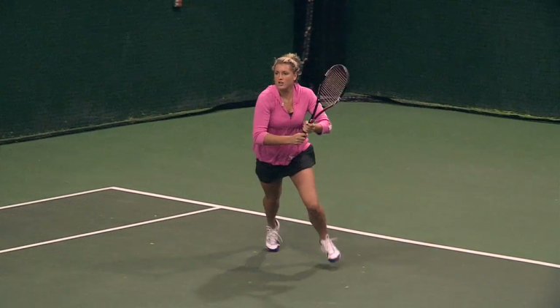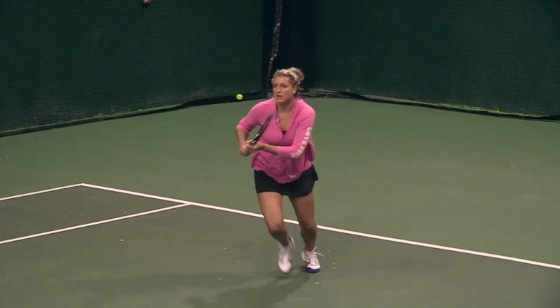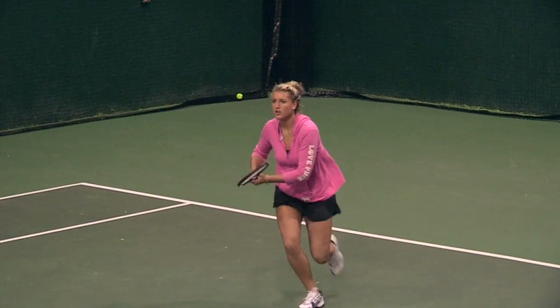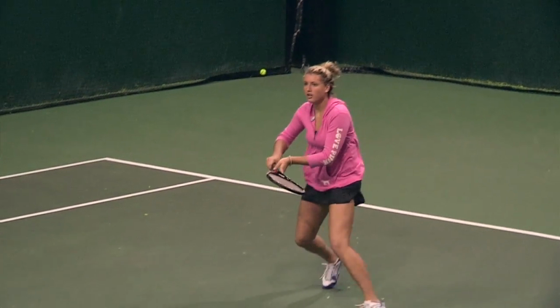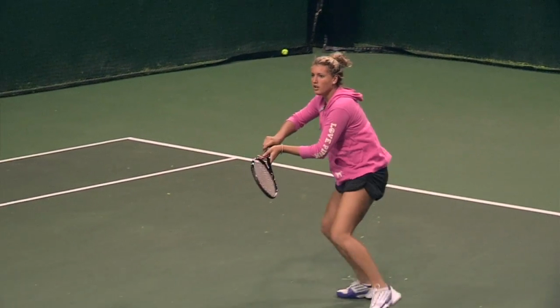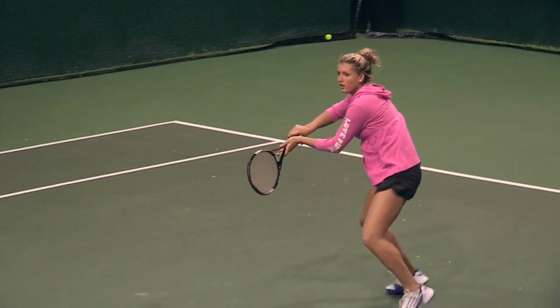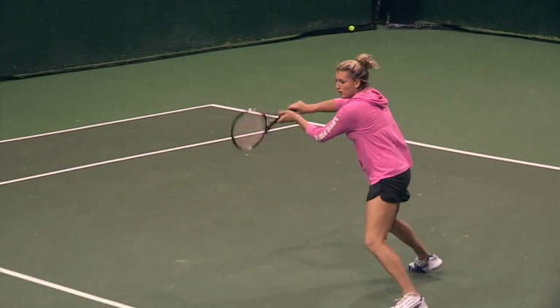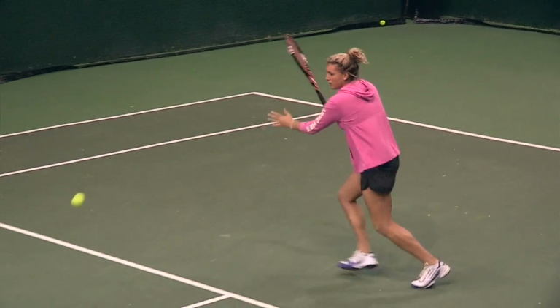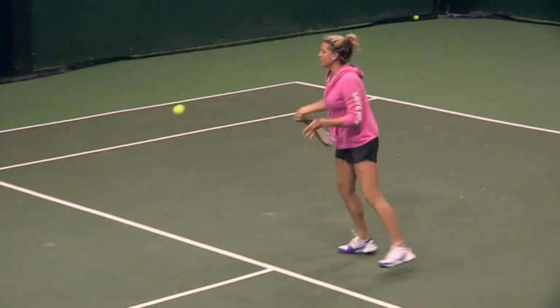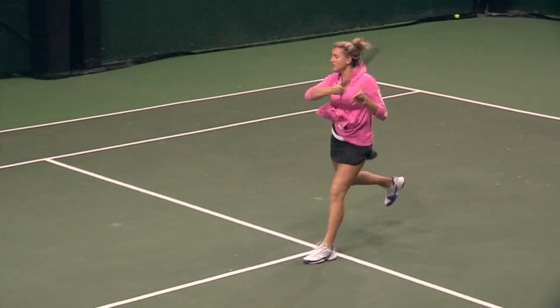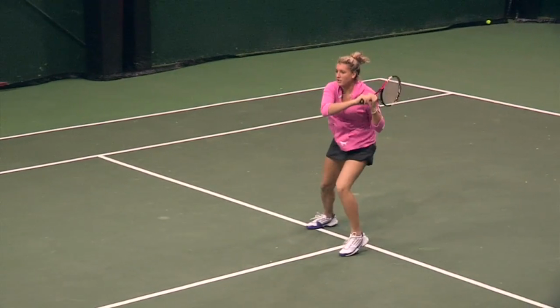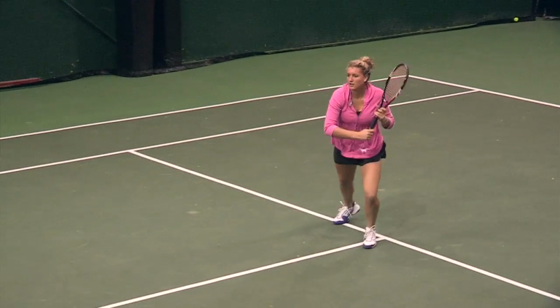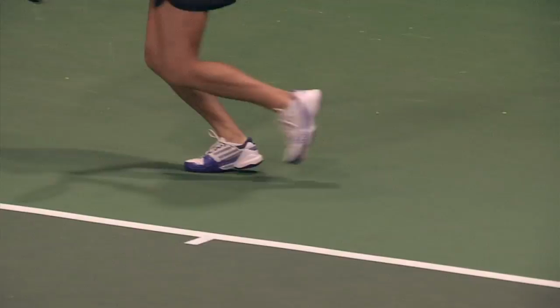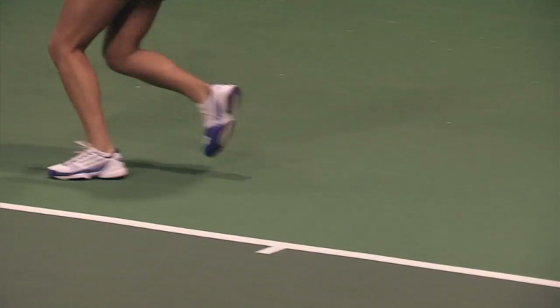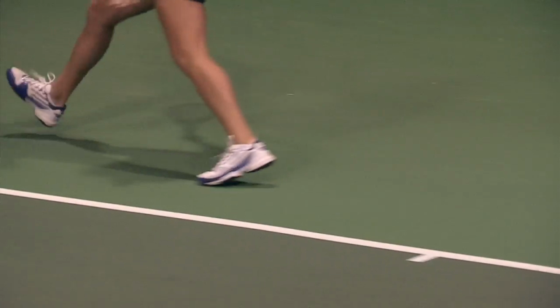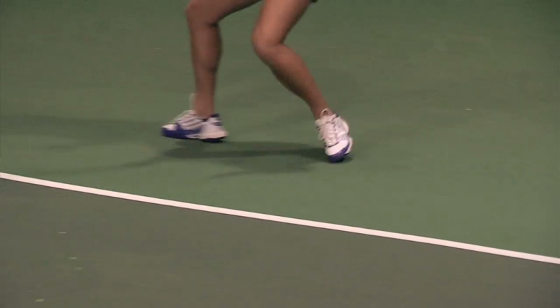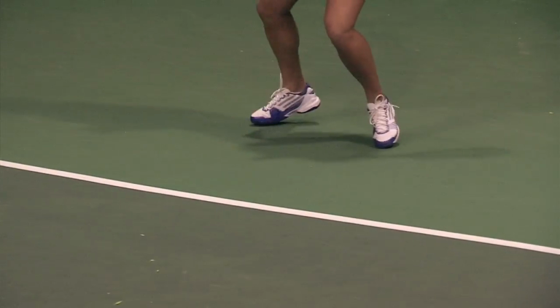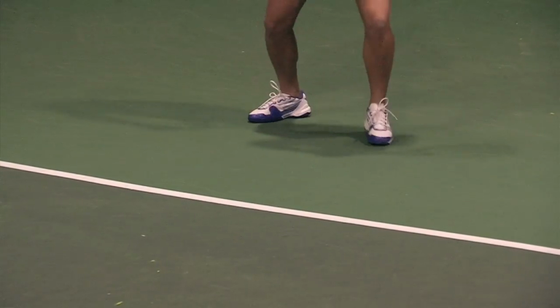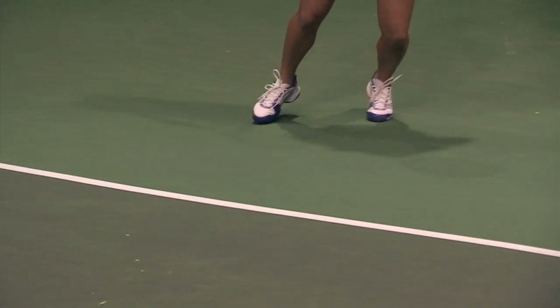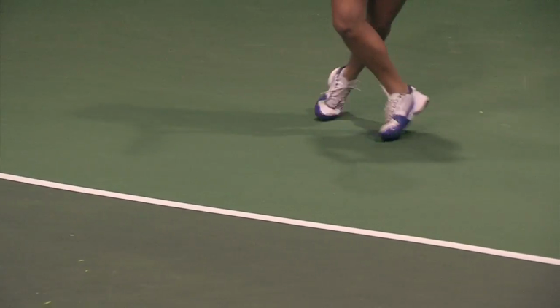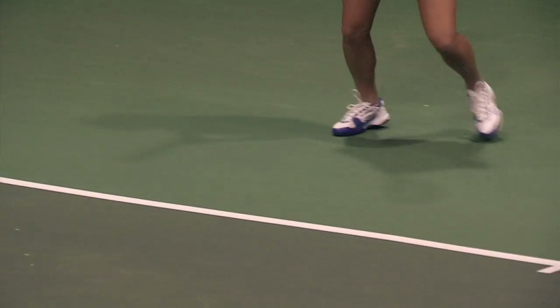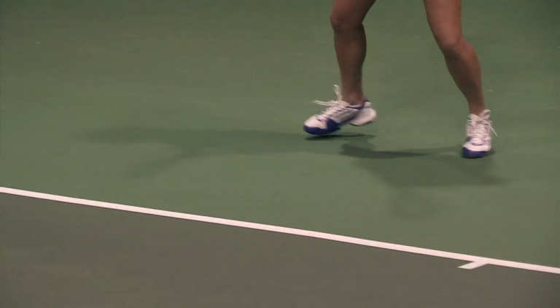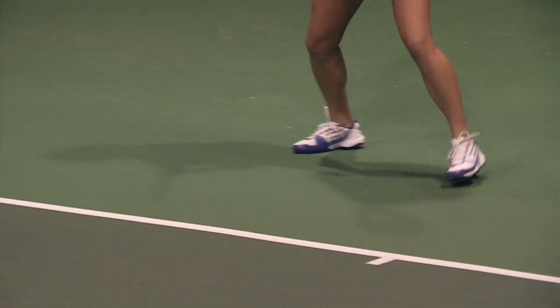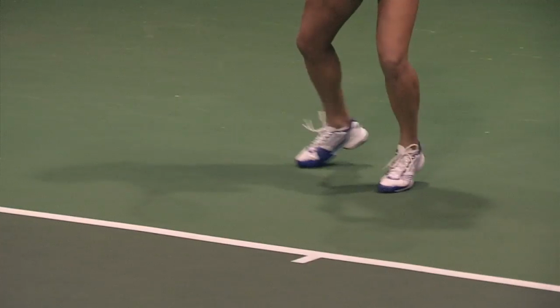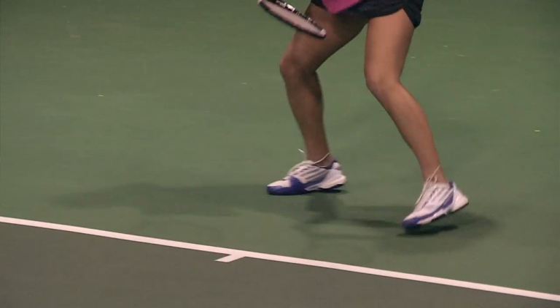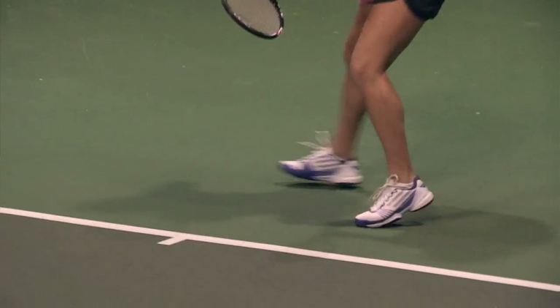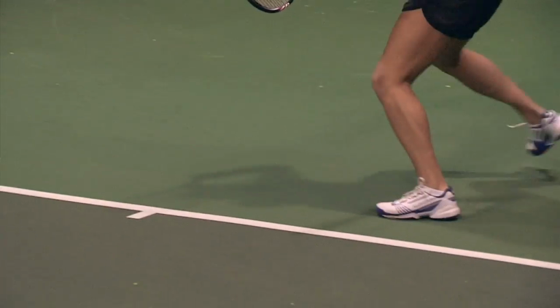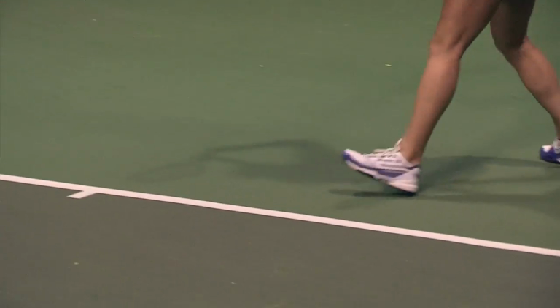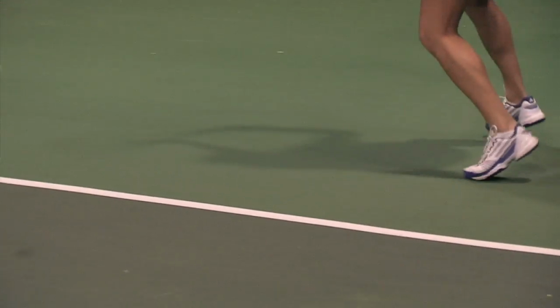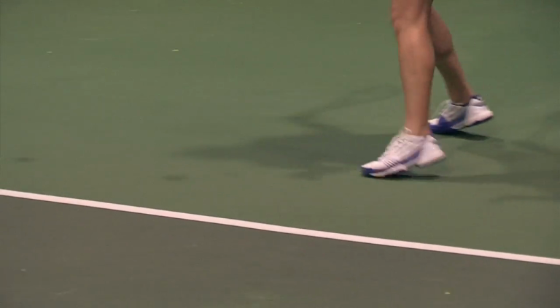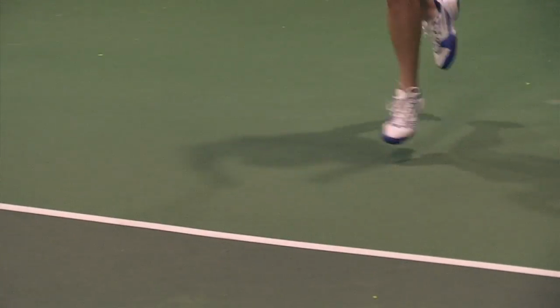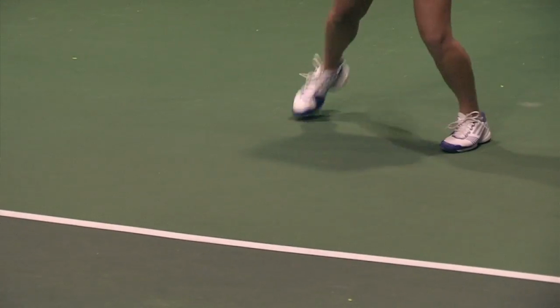The shoe is pretty narrow and I have pretty wide feet, so it gave me a couple blisters and the break-in period was about 10 hours. But after that I really liked it — the traction was really good and I felt really light on the court, moving around very quickly. Overall a pretty decent shoe.